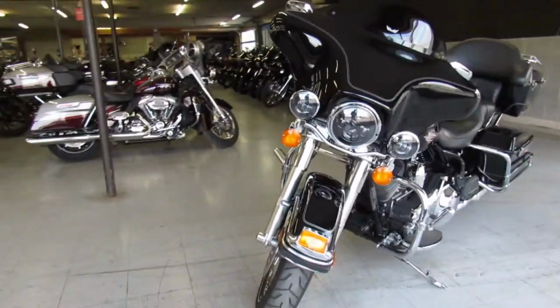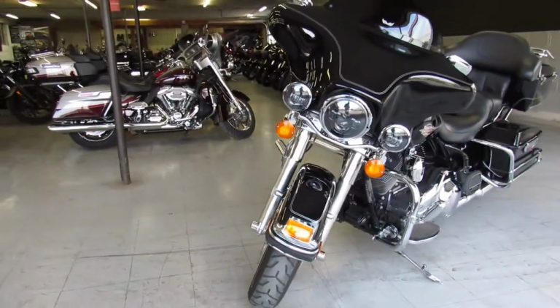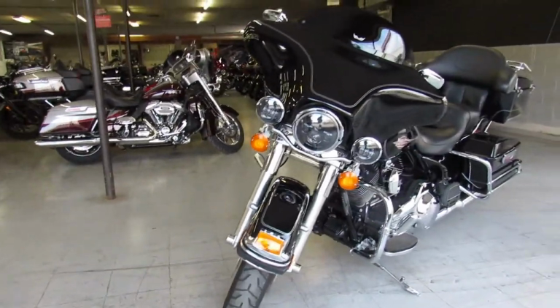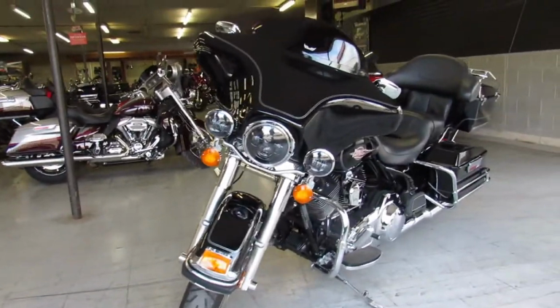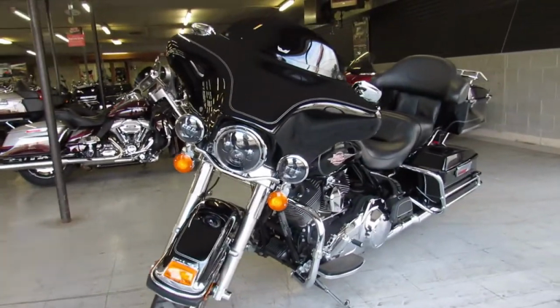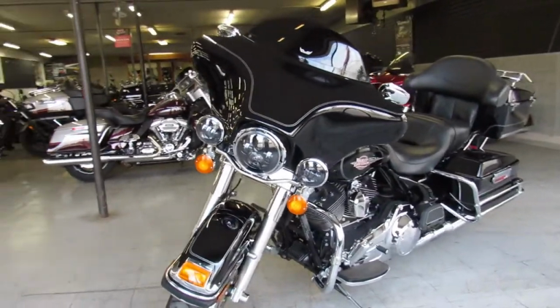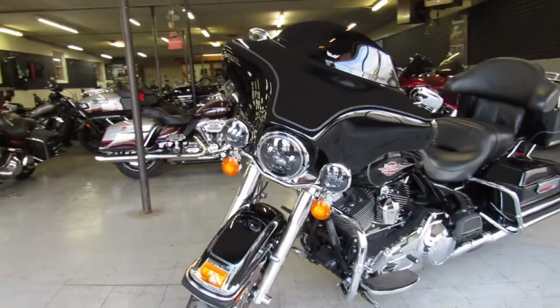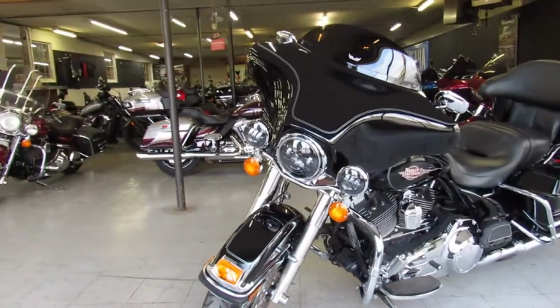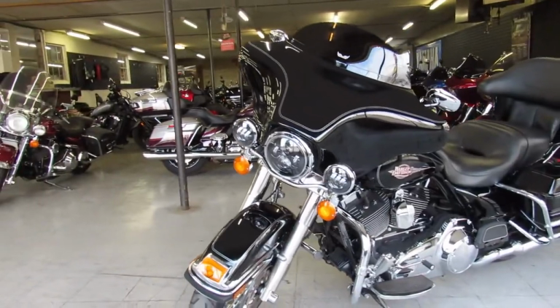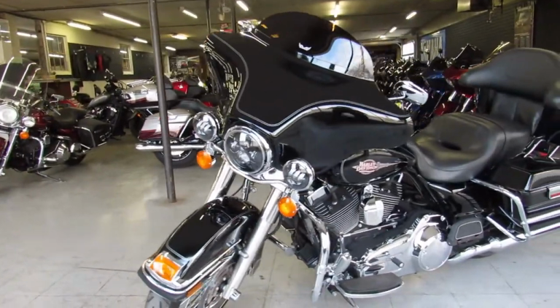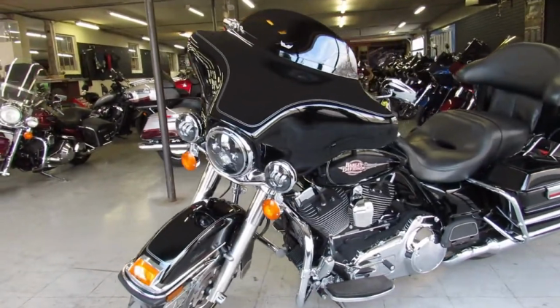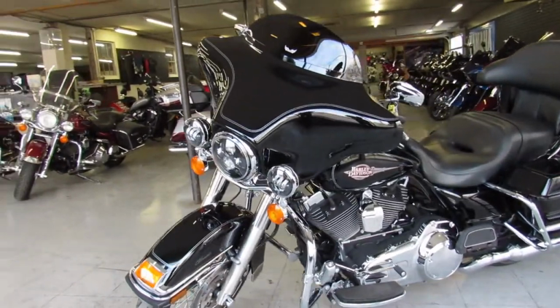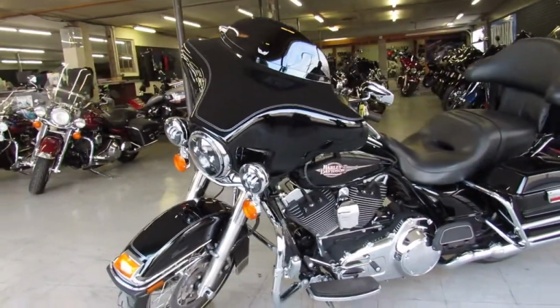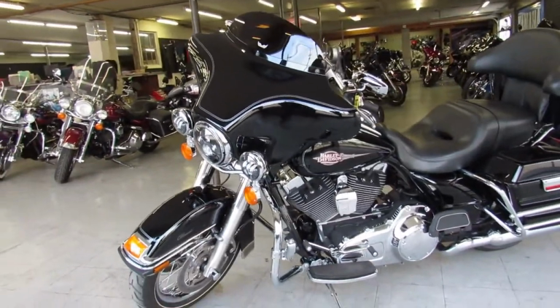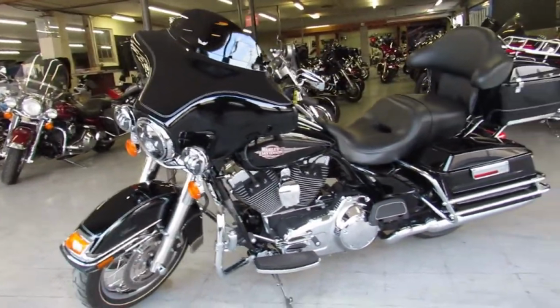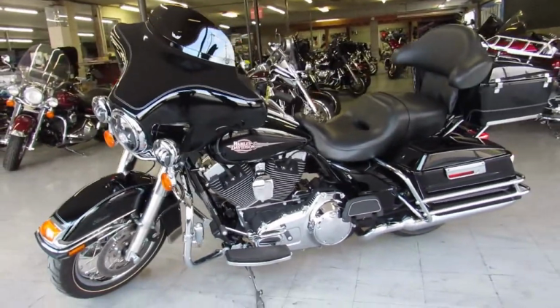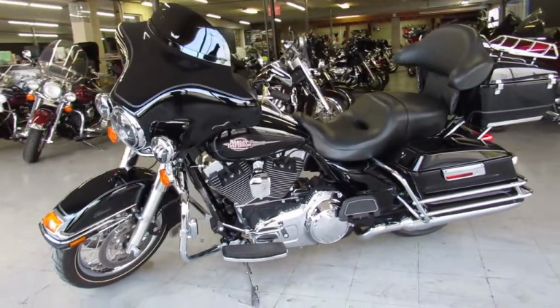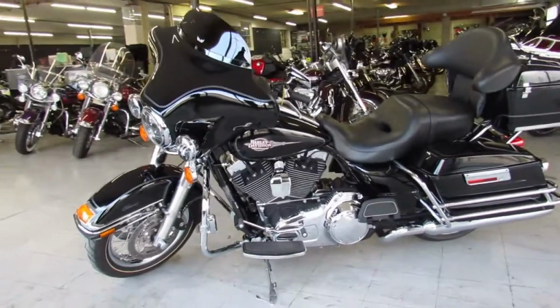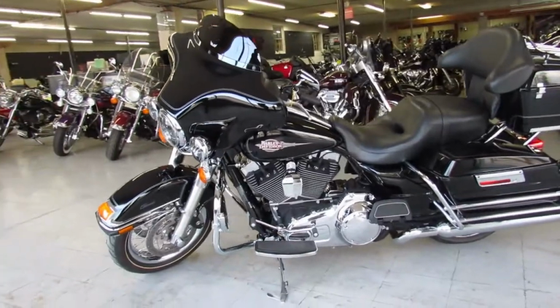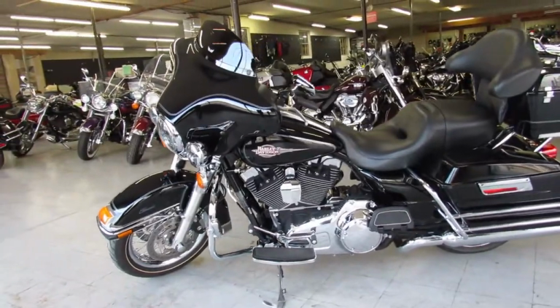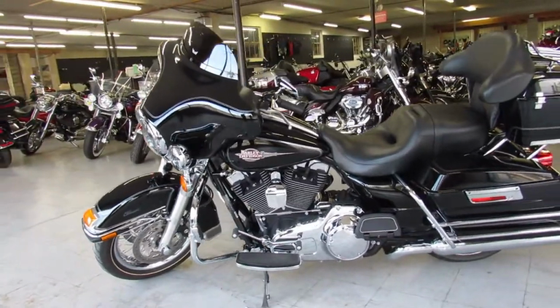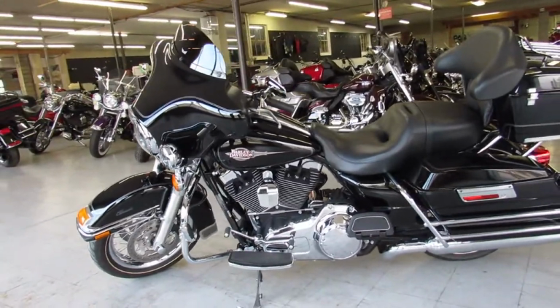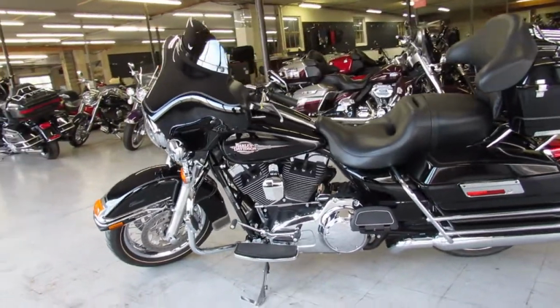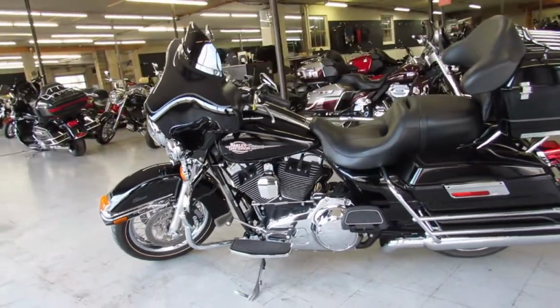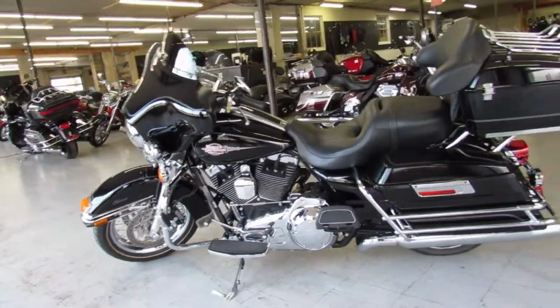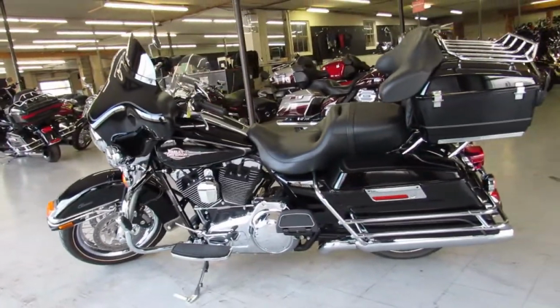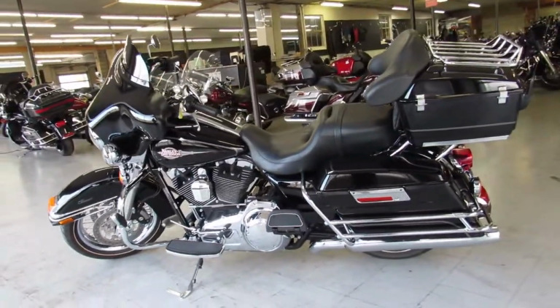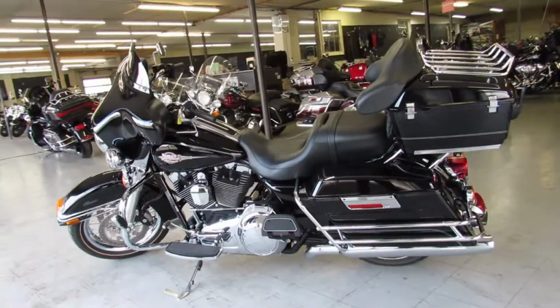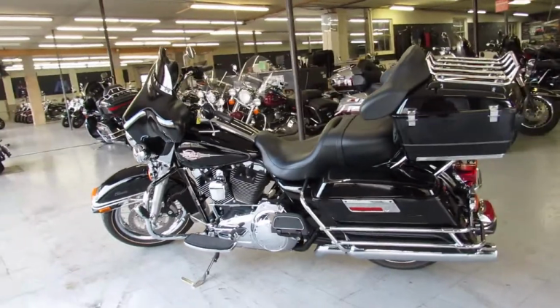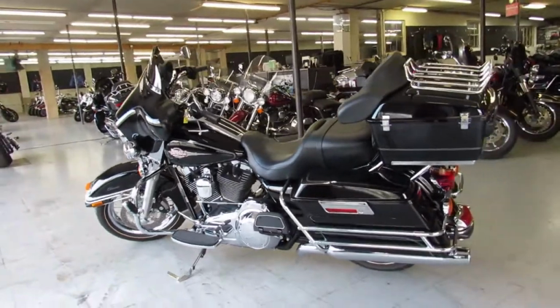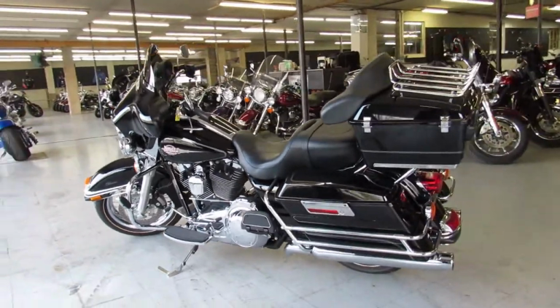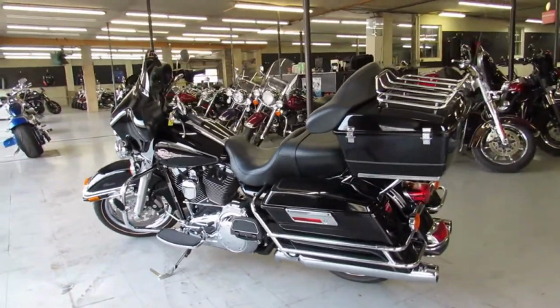Just serviced at the dealership, it's been inspected. All the fluids have been changed, it's got a warranty available. You can buy this all stock, low mileage bagger with confidence guys — that's a 2011 Electric Glide, 8,458 miles on it.